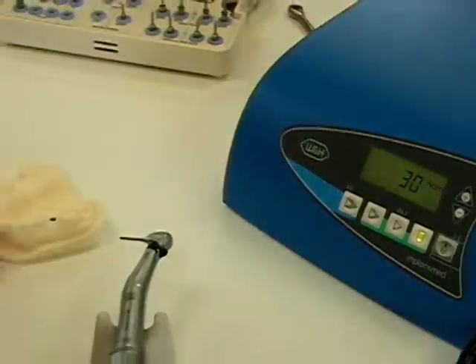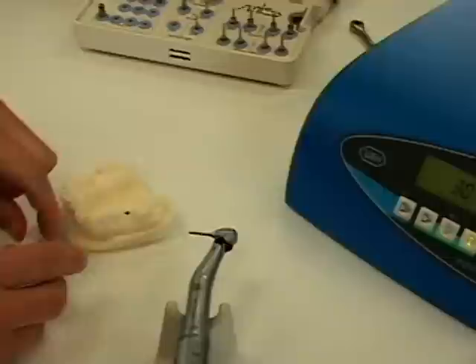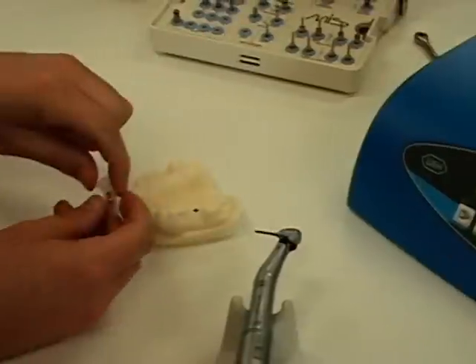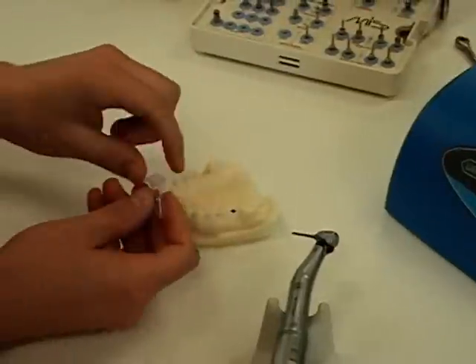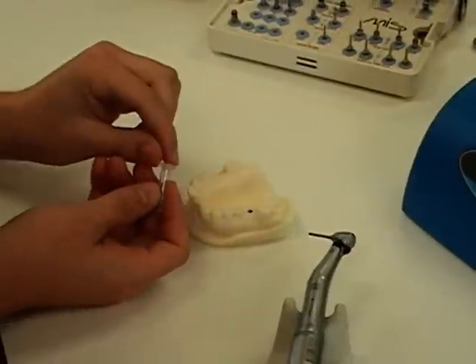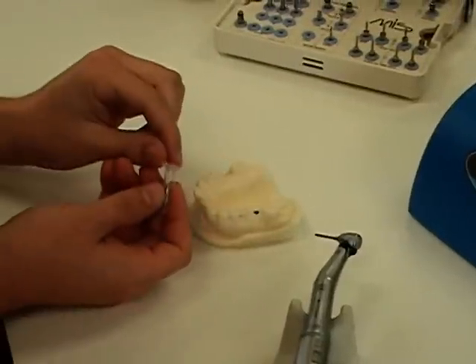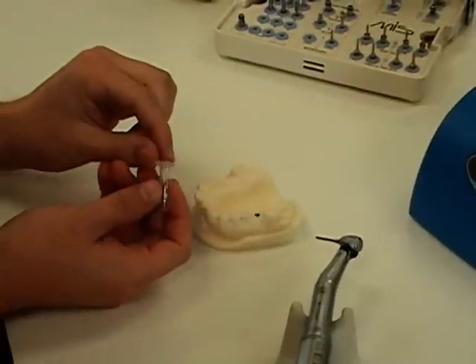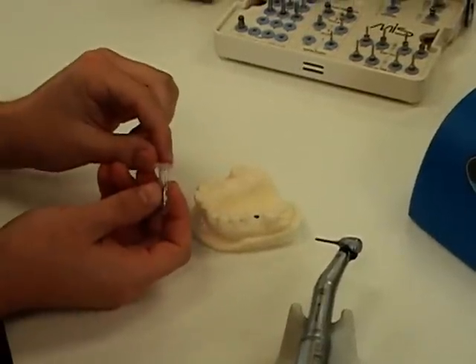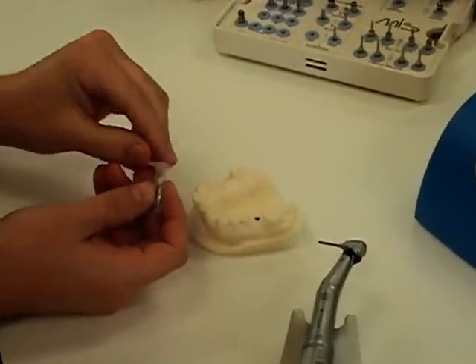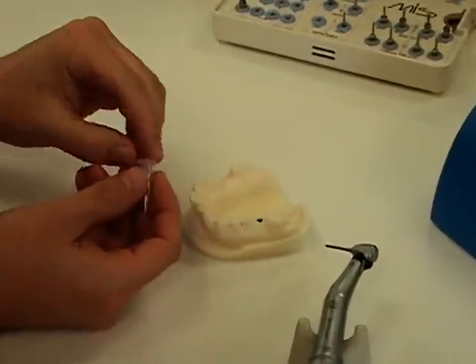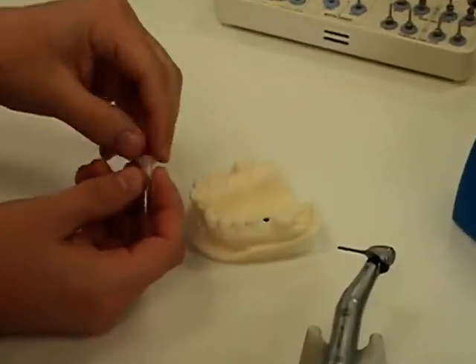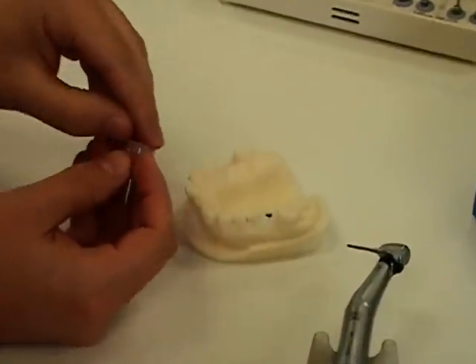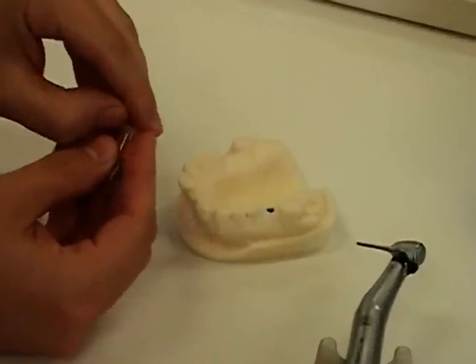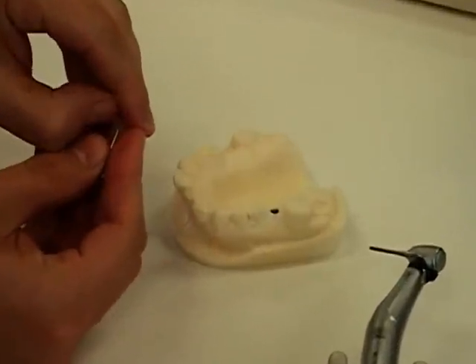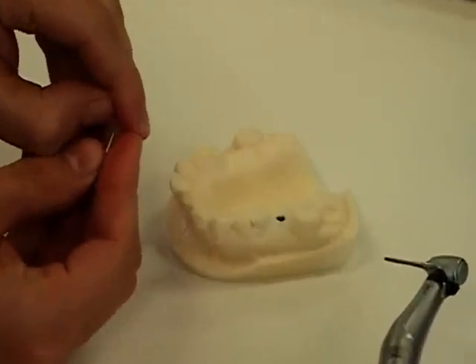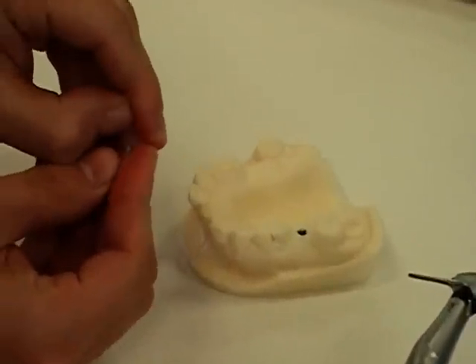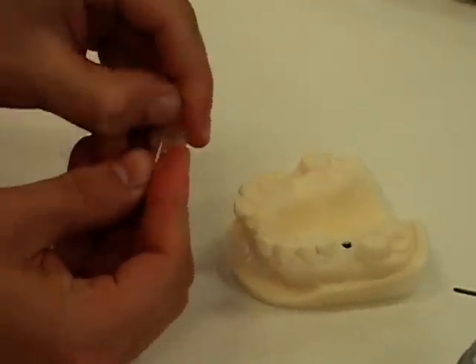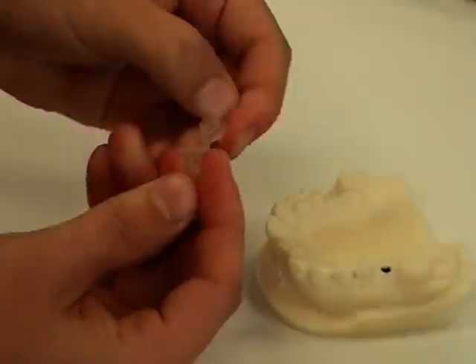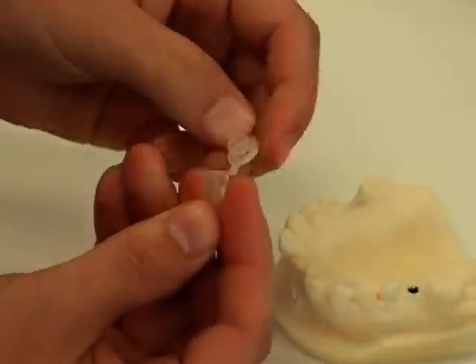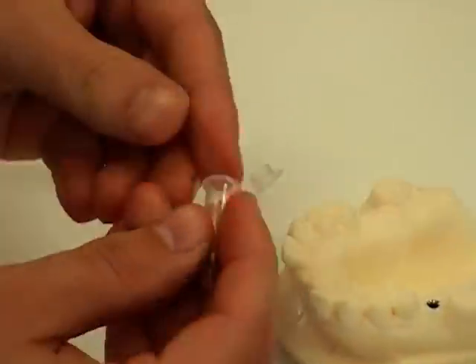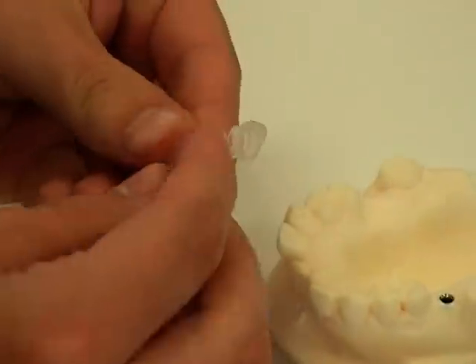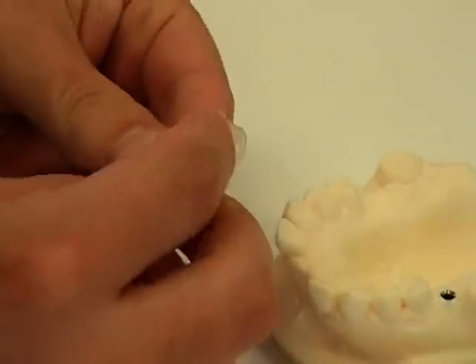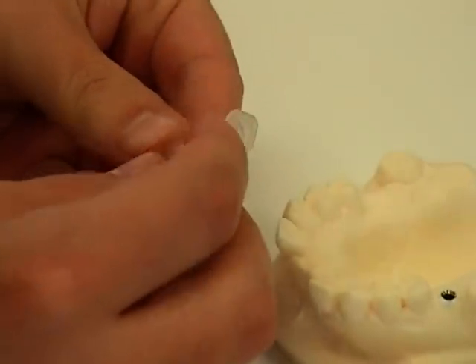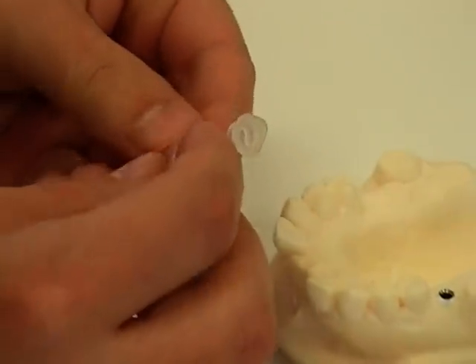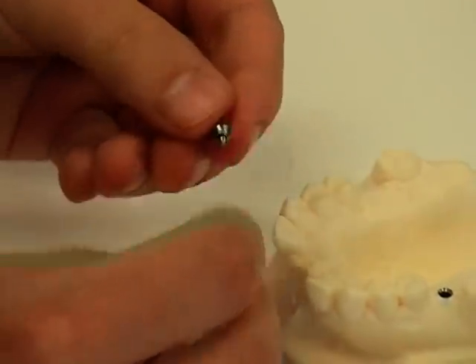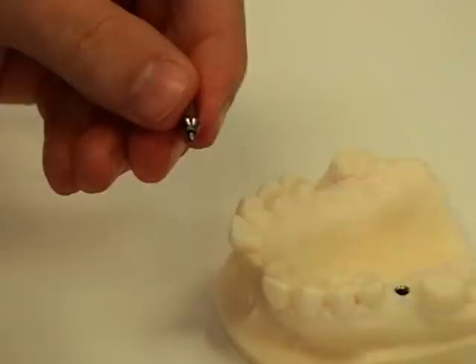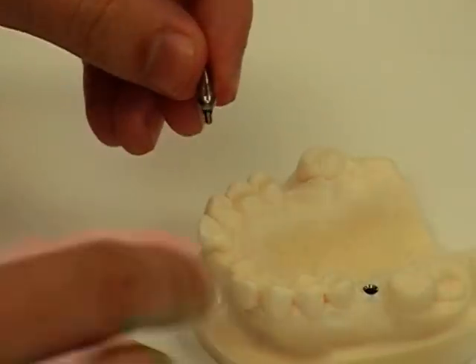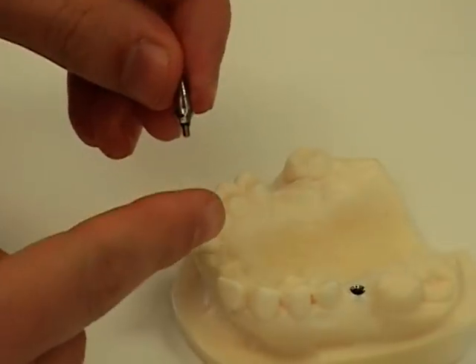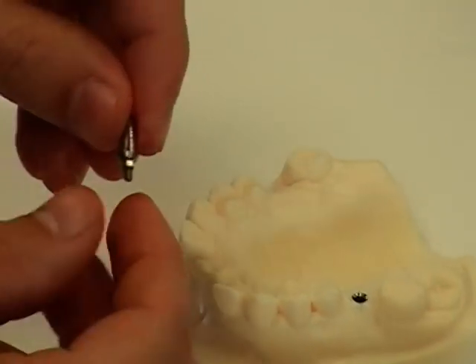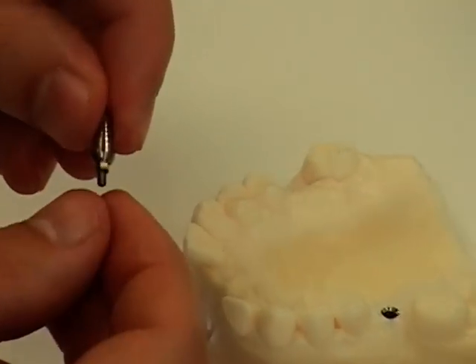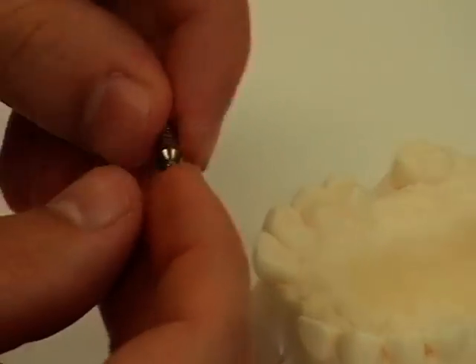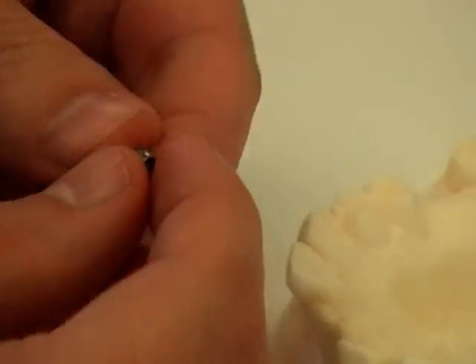We have our abutment, MD-MAC10, a straight titanium abutment, which we're going to place. Note that the screw is already there.